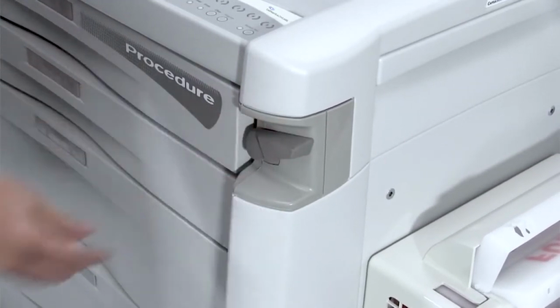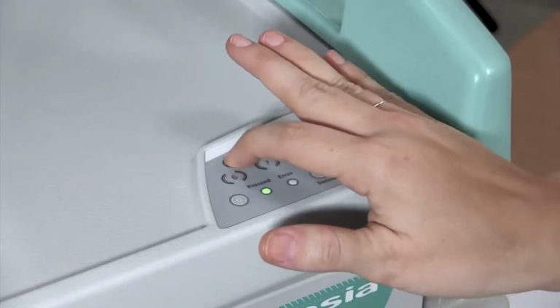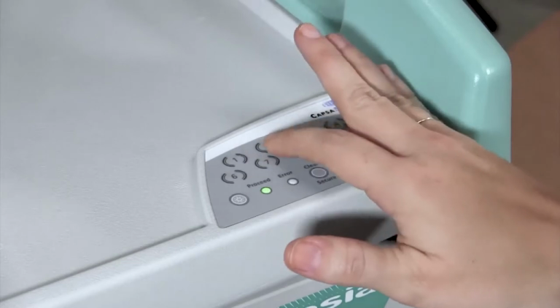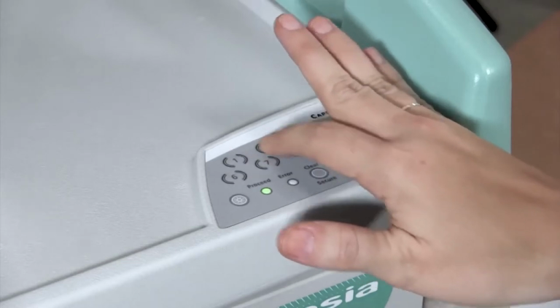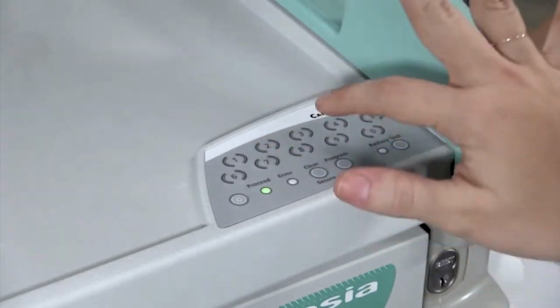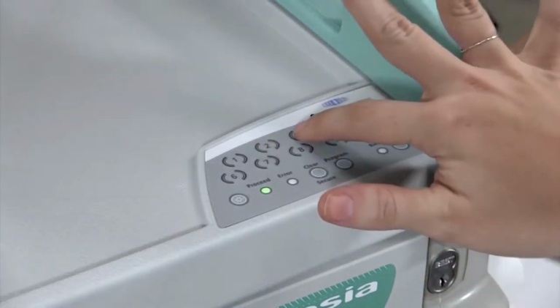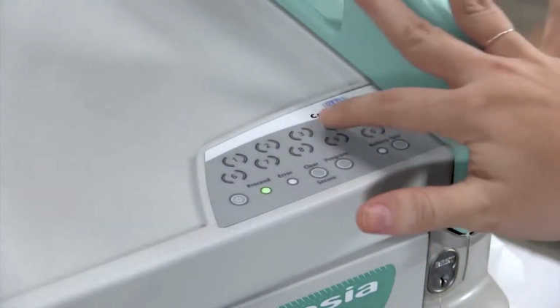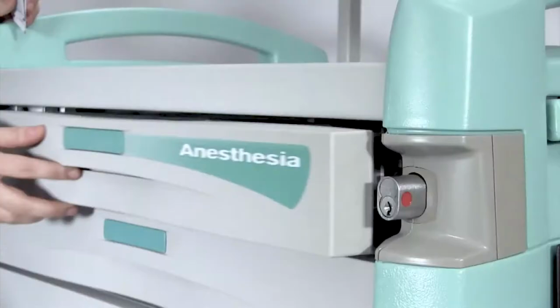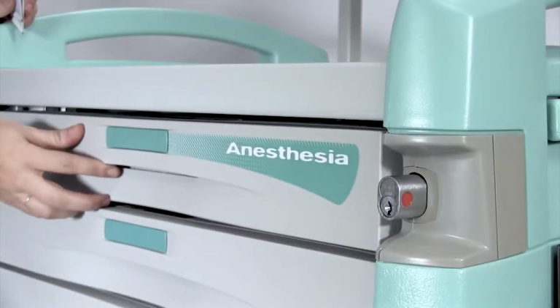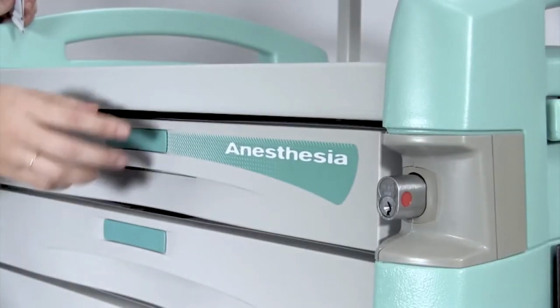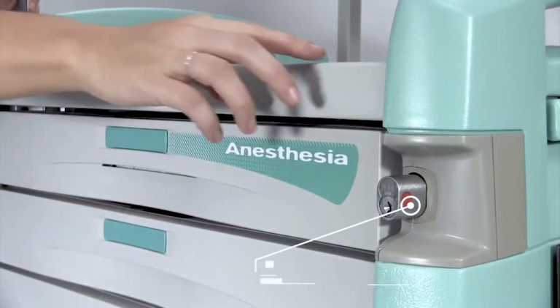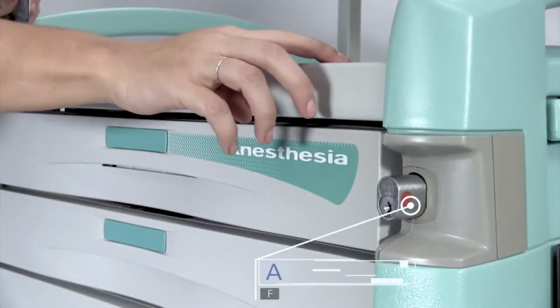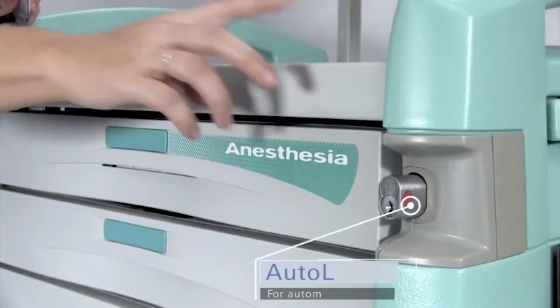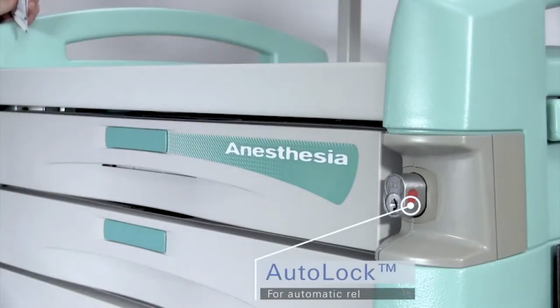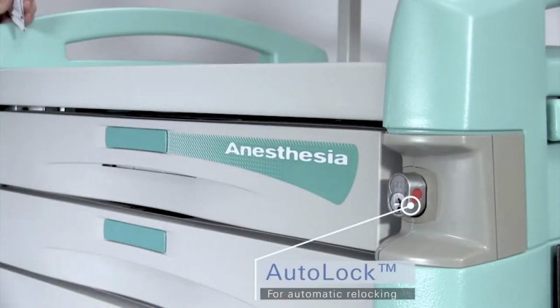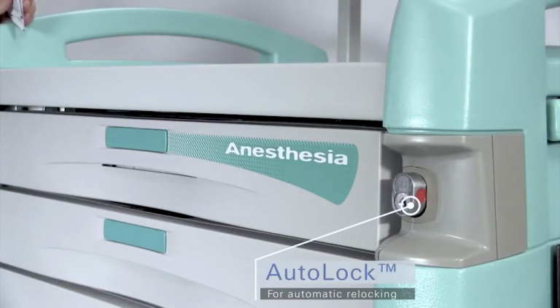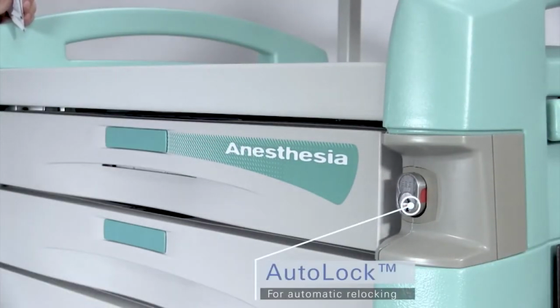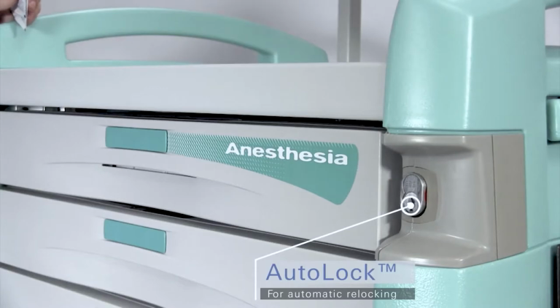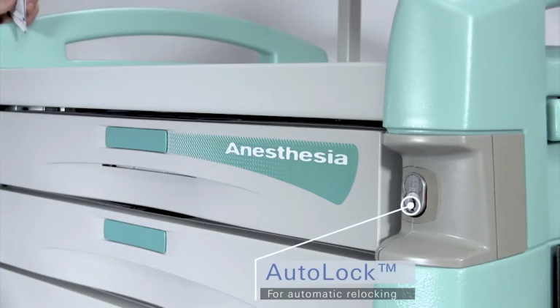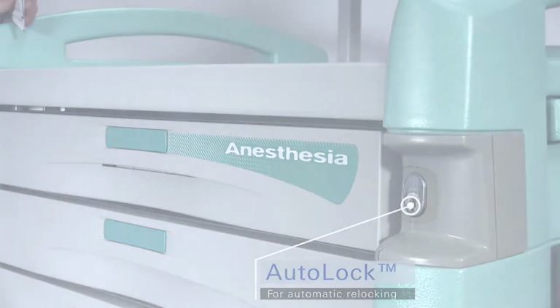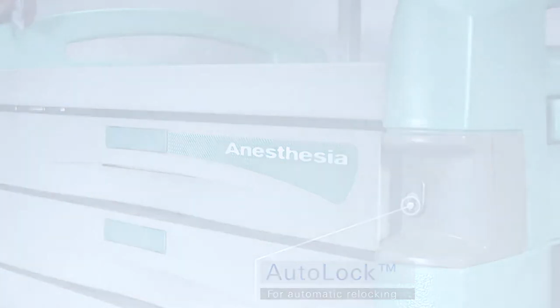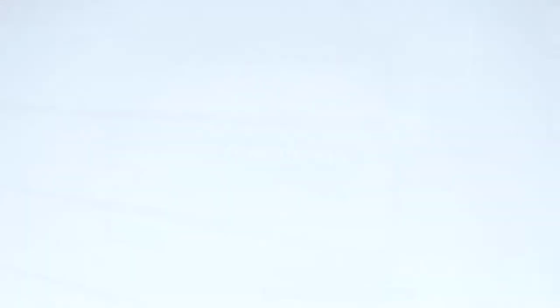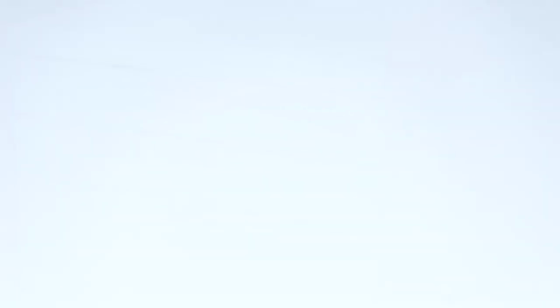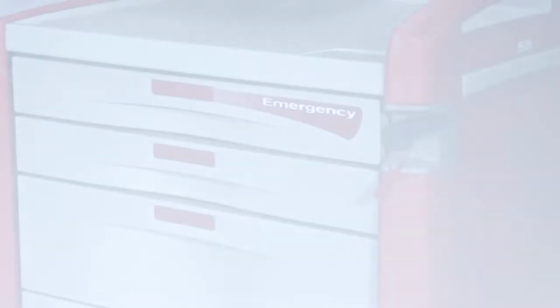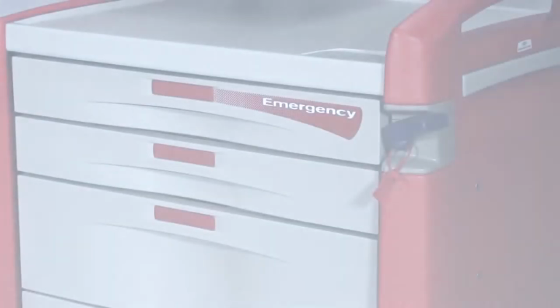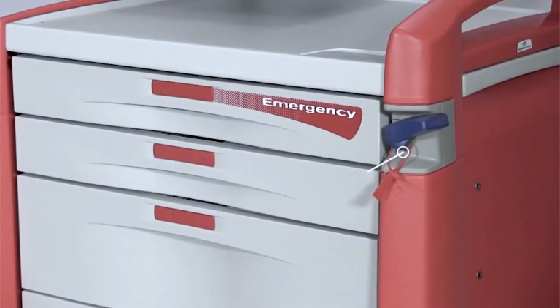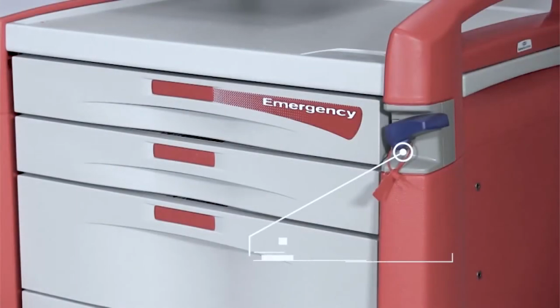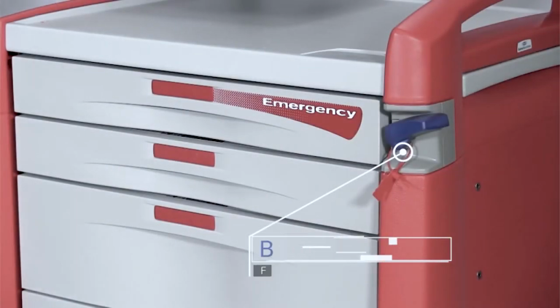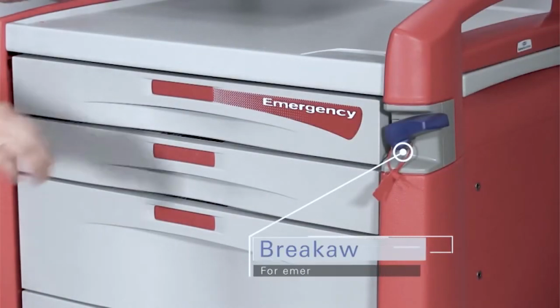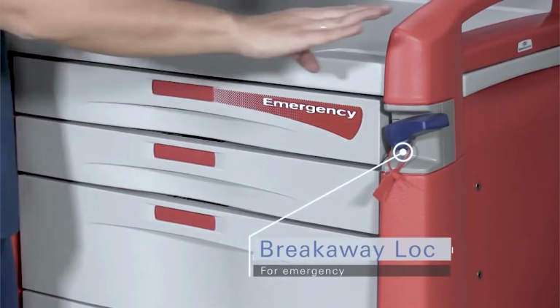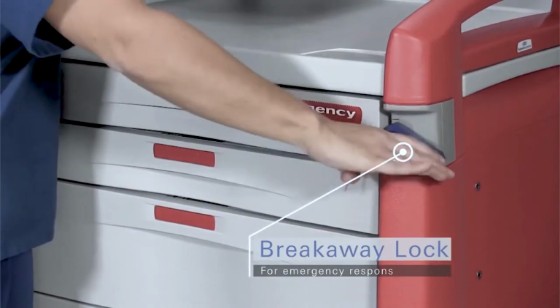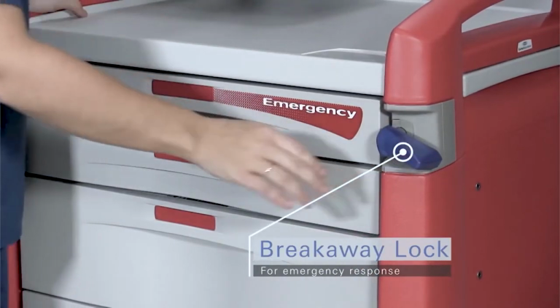Or choose advanced keyless with auto relocking for enhanced security and peace of mind. And lastly, for code response or quick access, choose the breakaway lock system option.